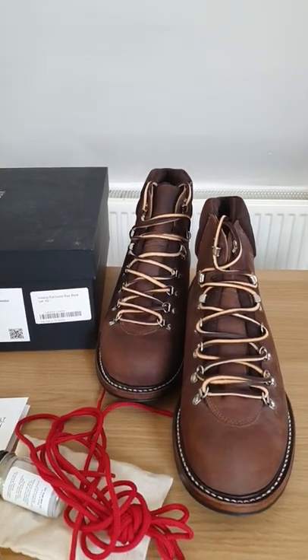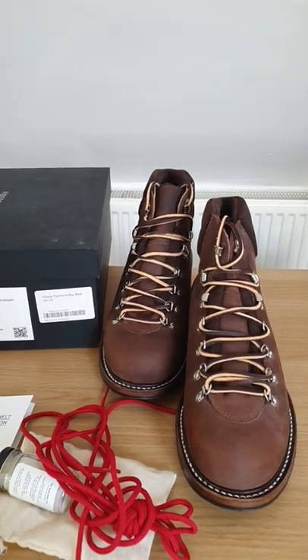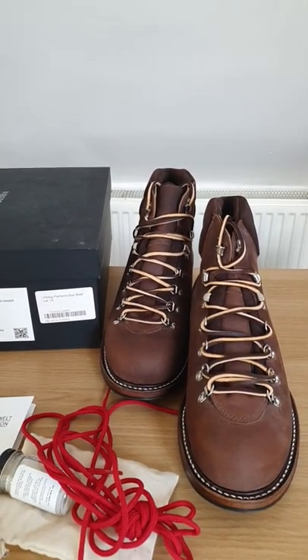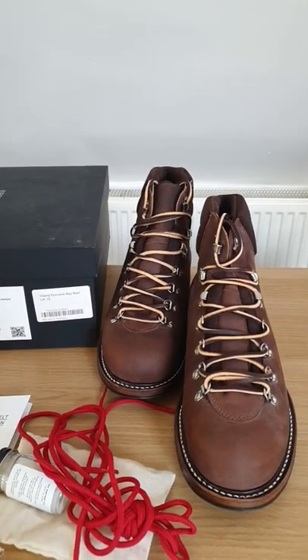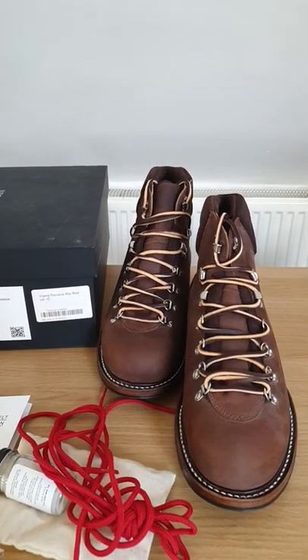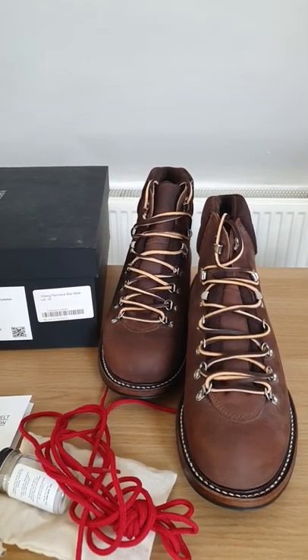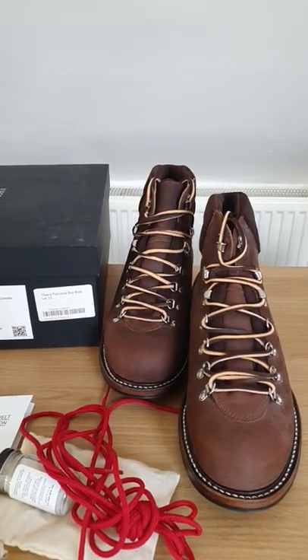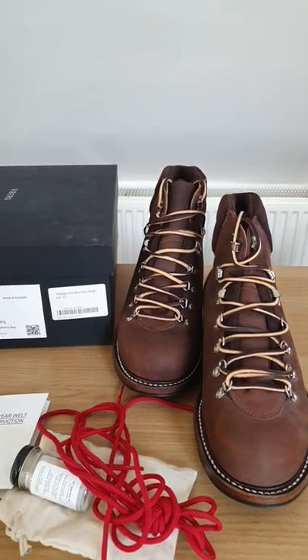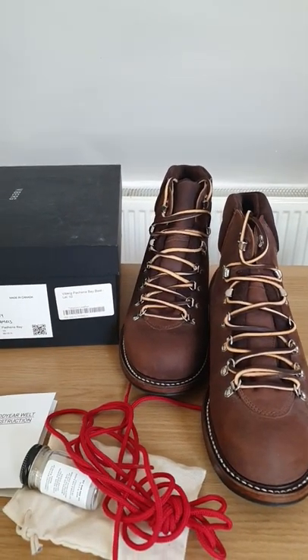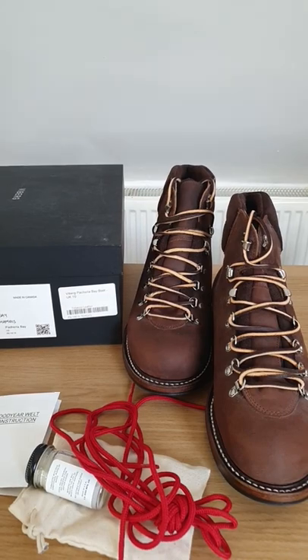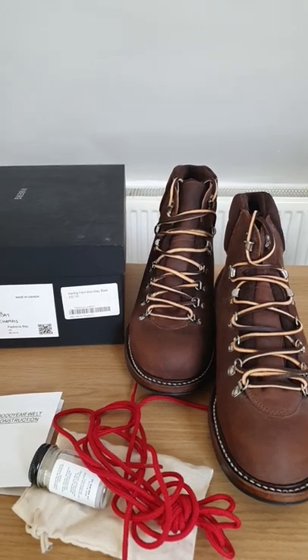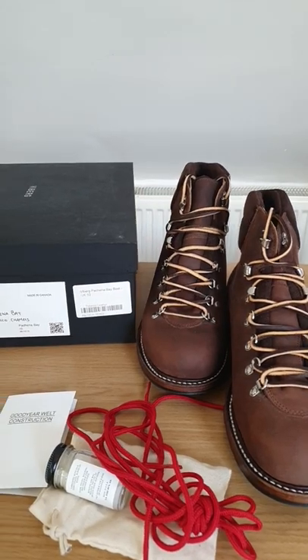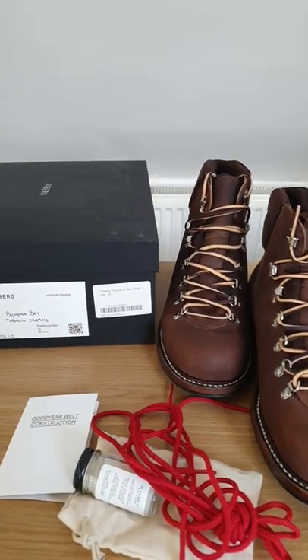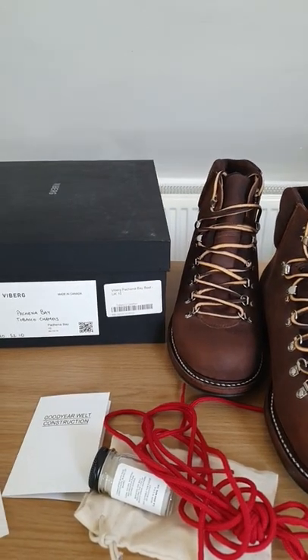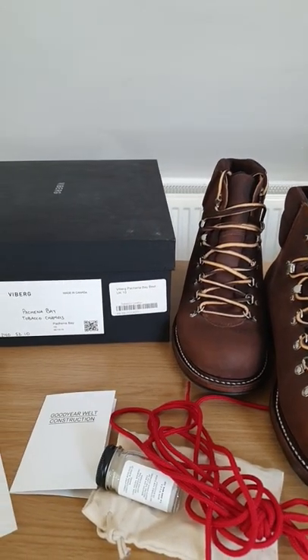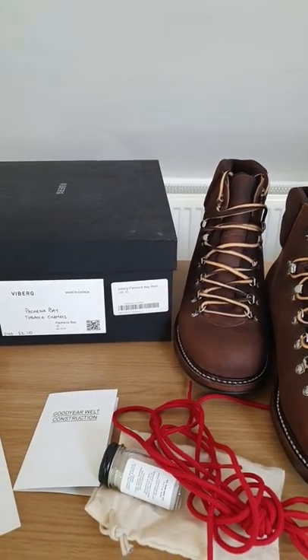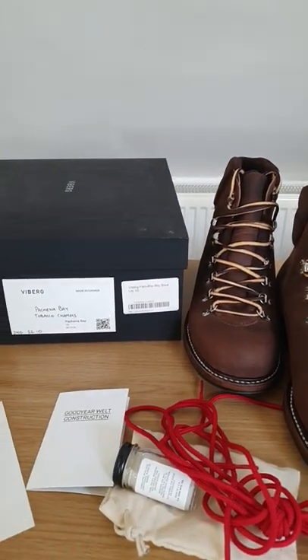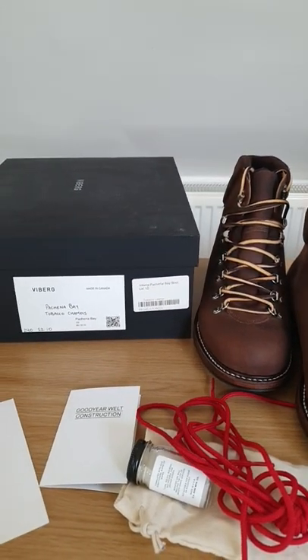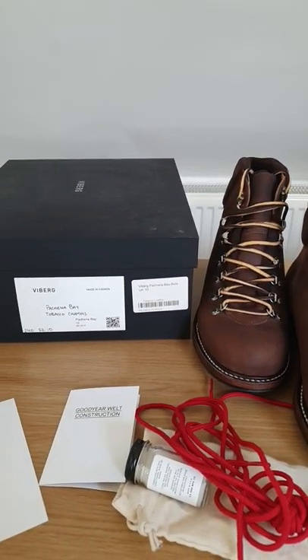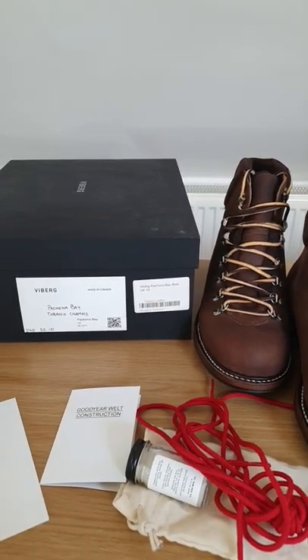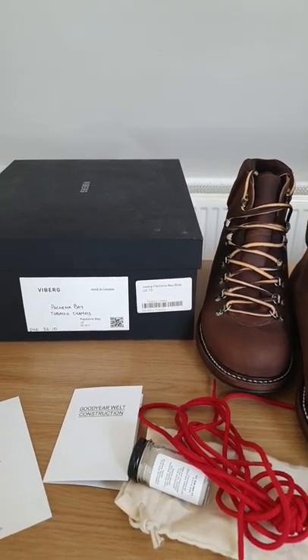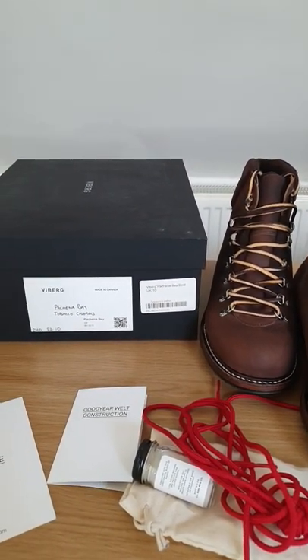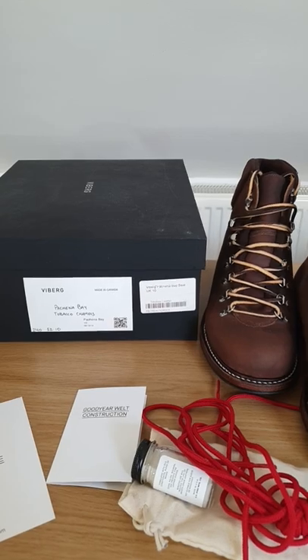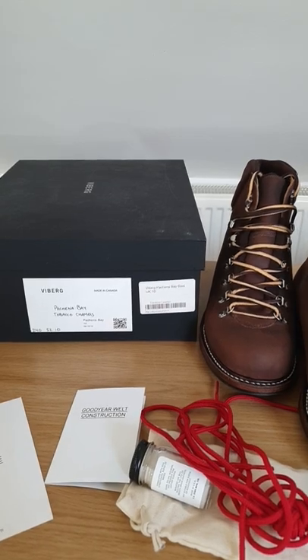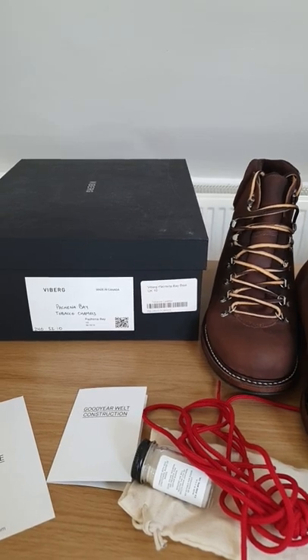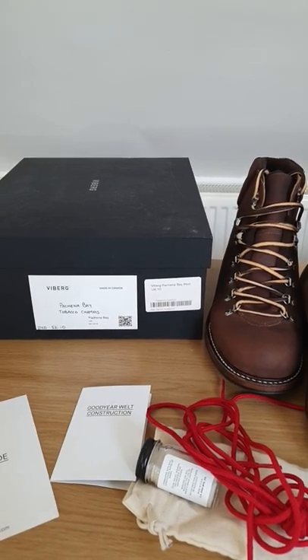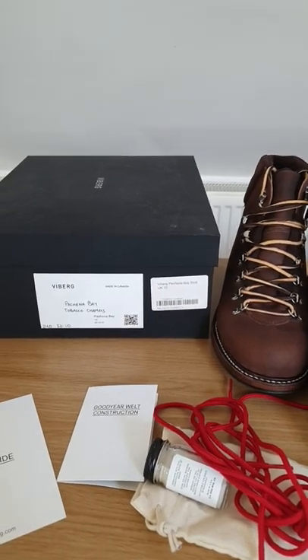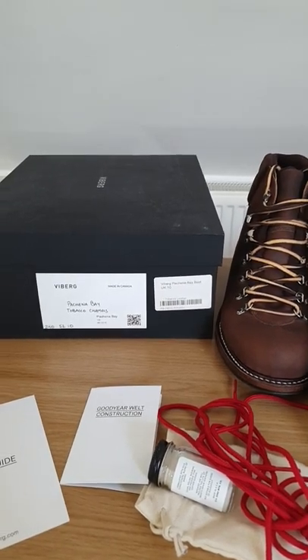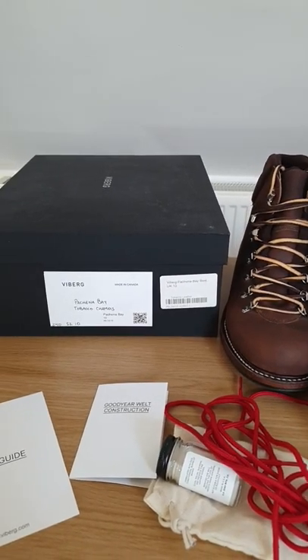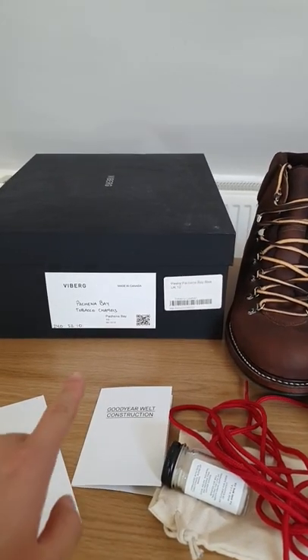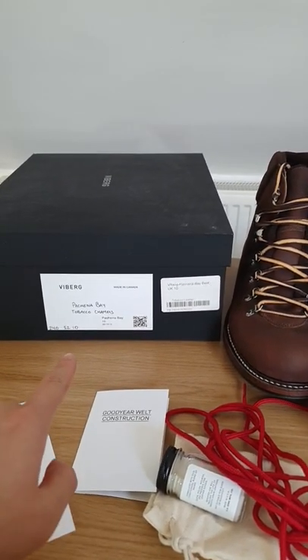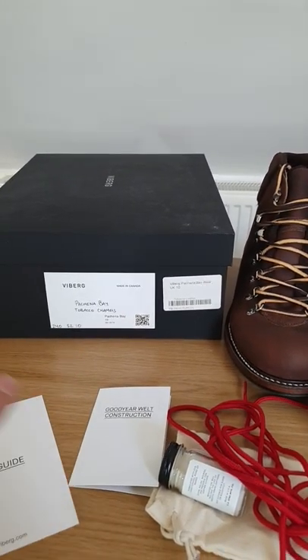Hello guys, this is Tom from Kudosold.com. Today I have a very quick unboxing video. Here we have Viberg Pinchina Bay tobacco chamois leather hiker boots, and these are made in 240 last and sizing 10 as well.